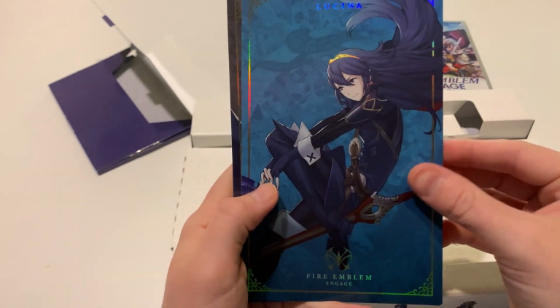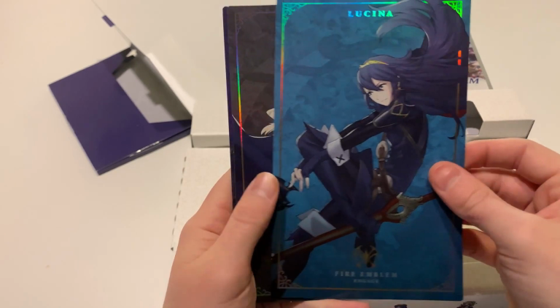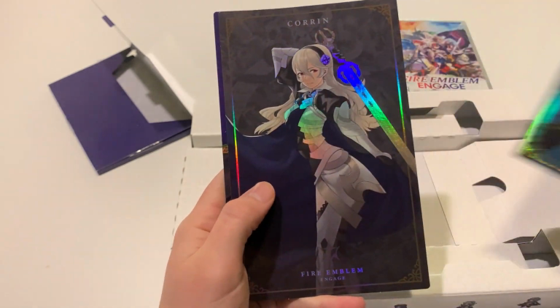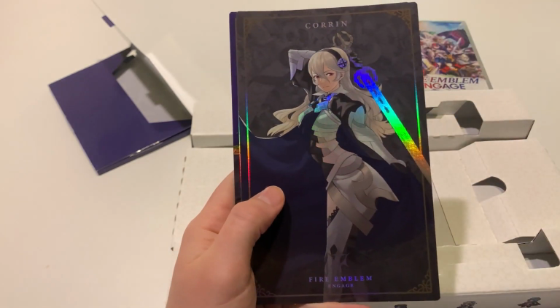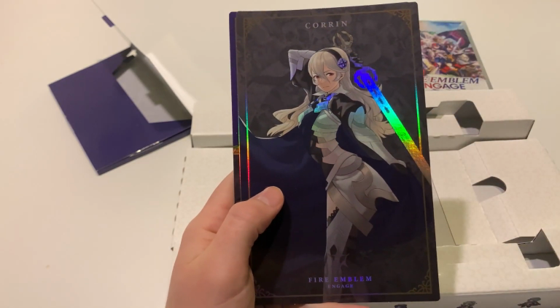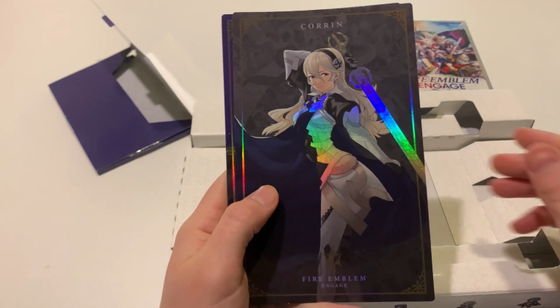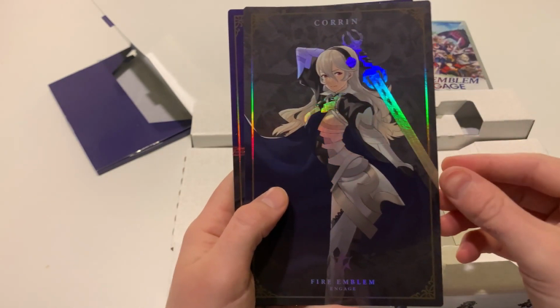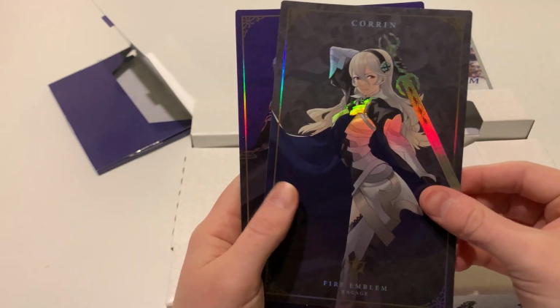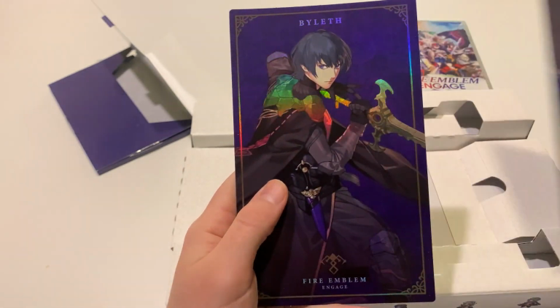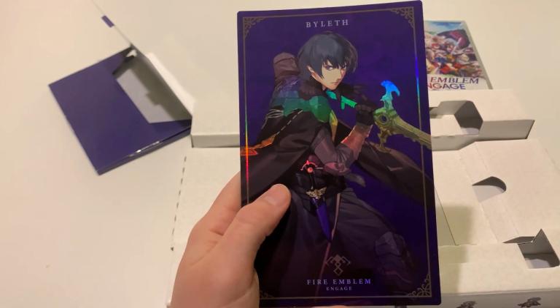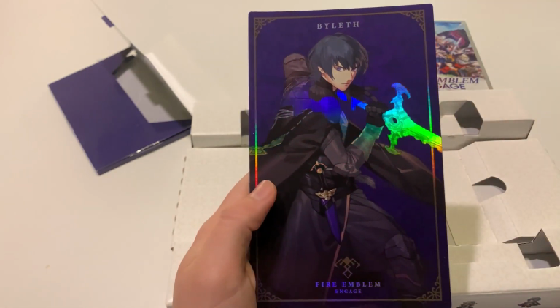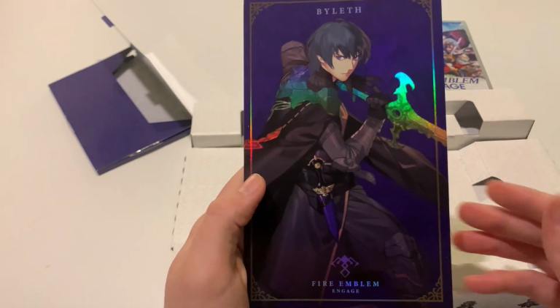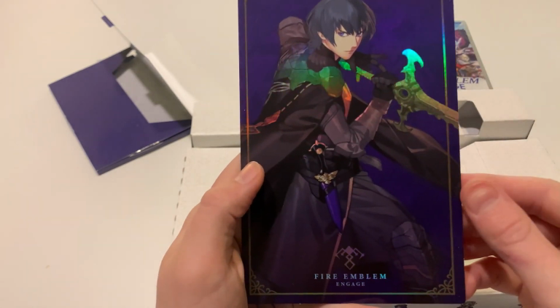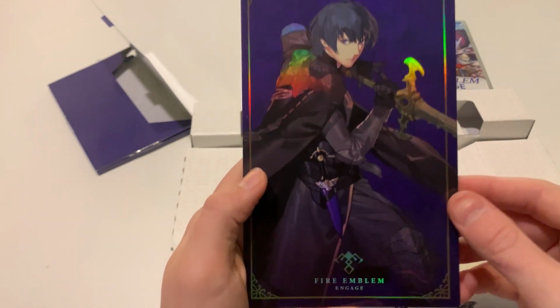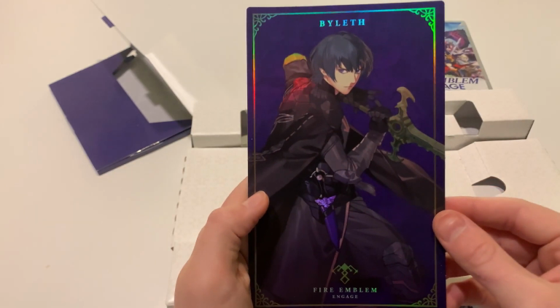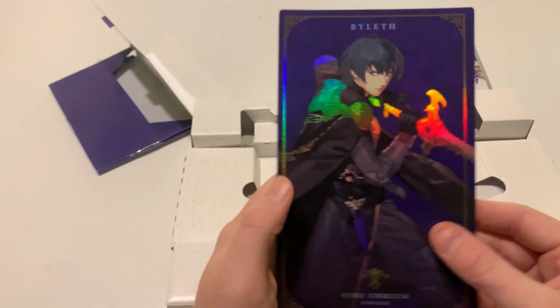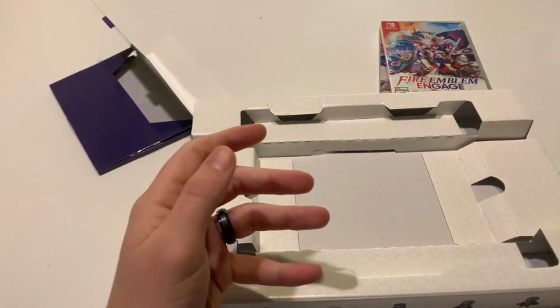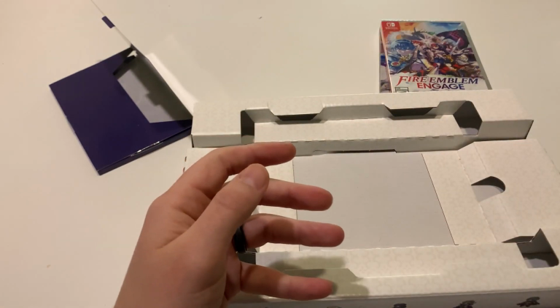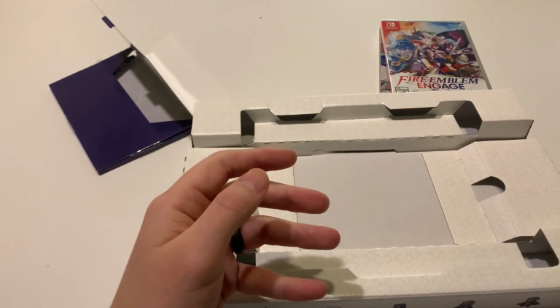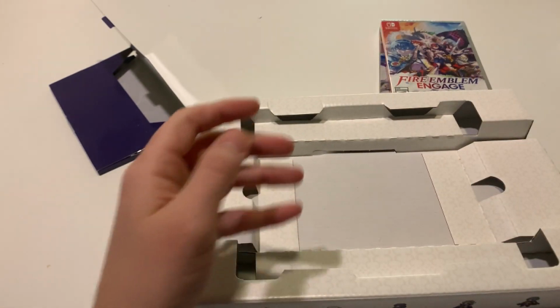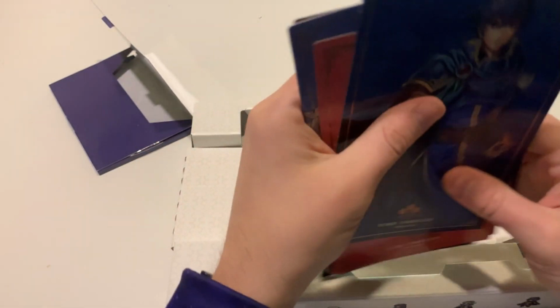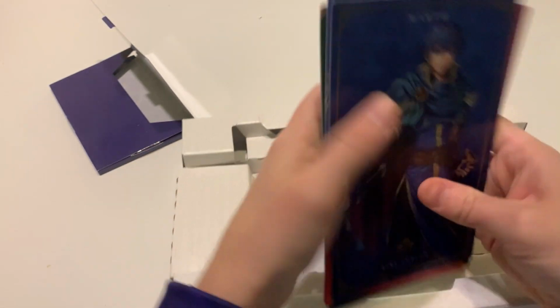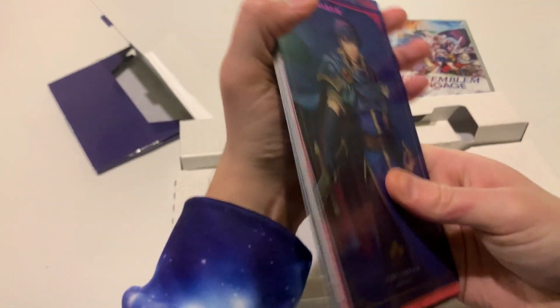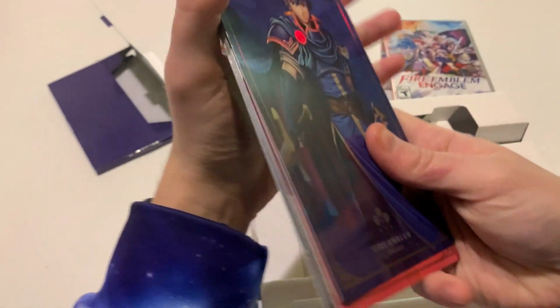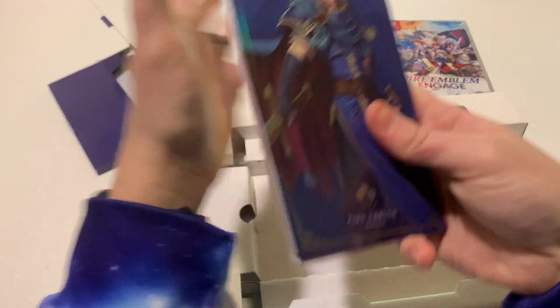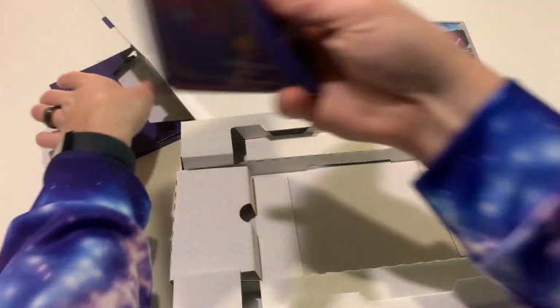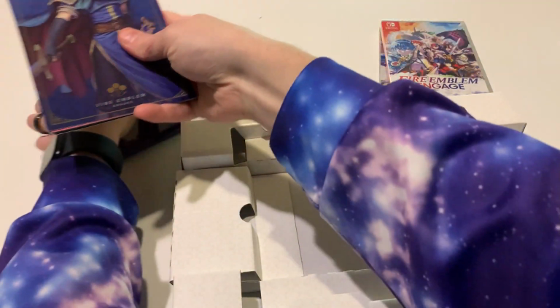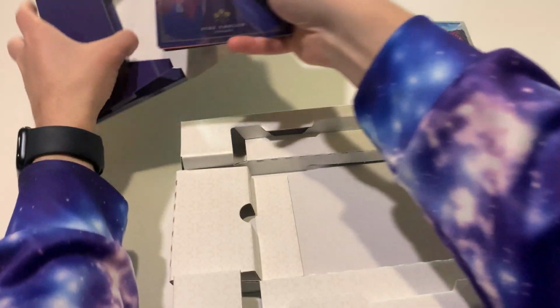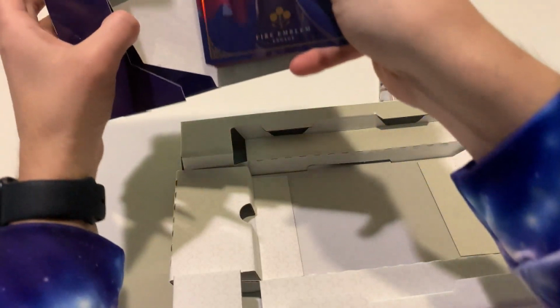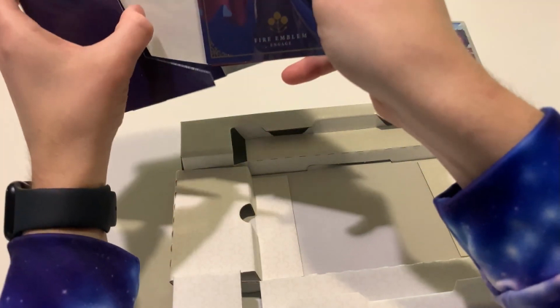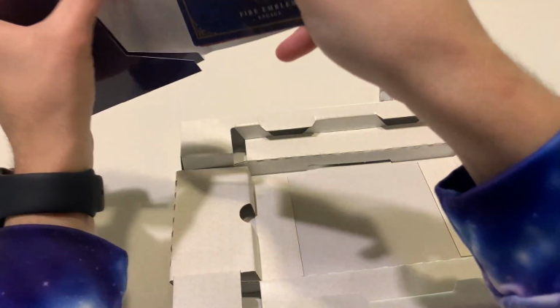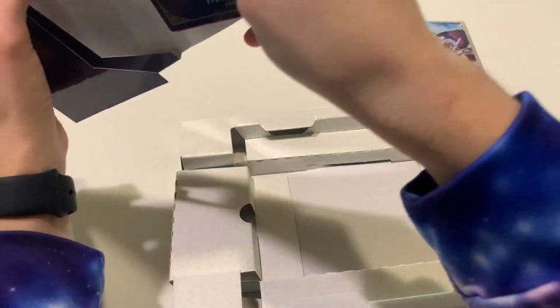Lucina. Corrin. And then Byleth to end it off. Pretty cool, really nice-looking cards. Nice little addition to the package there.